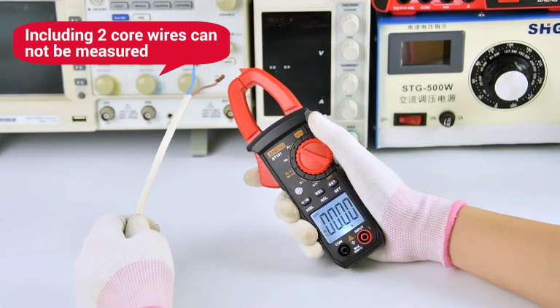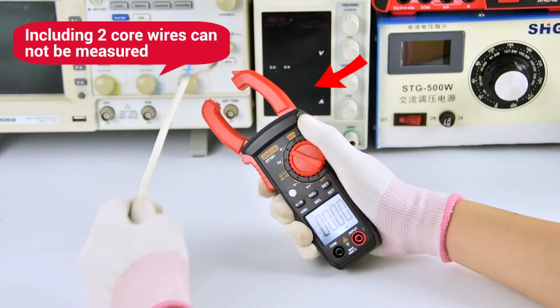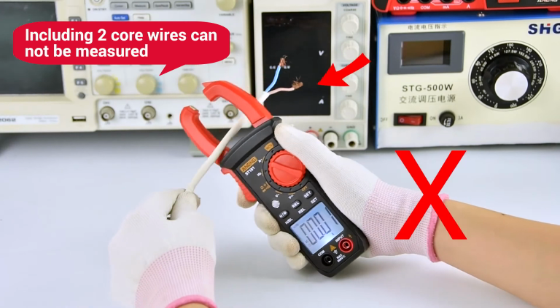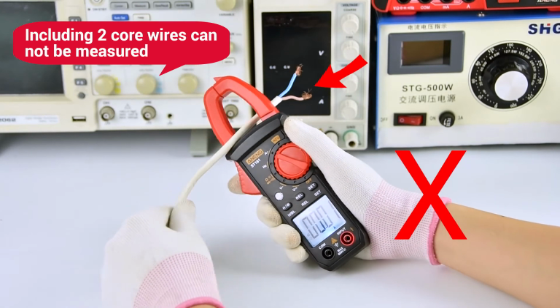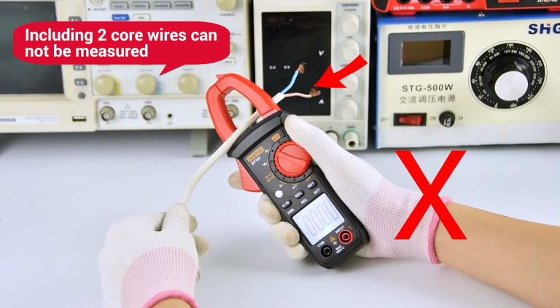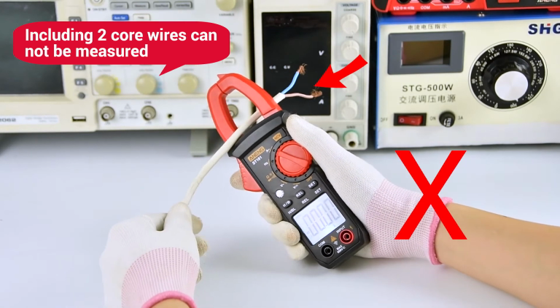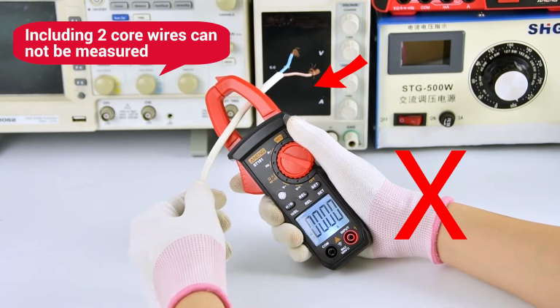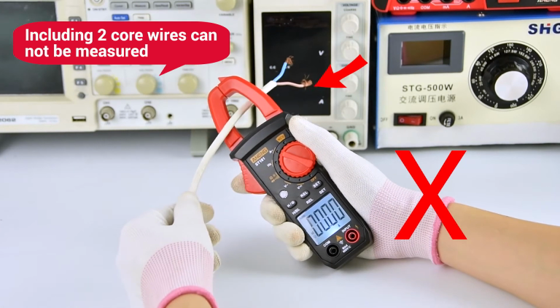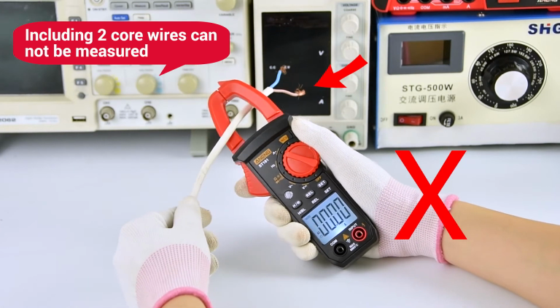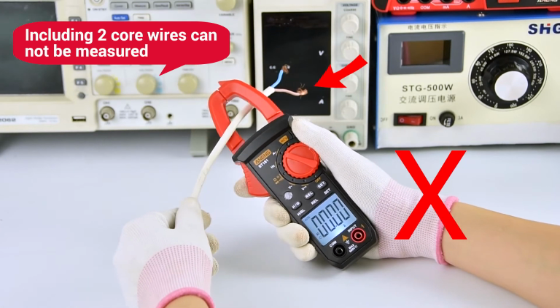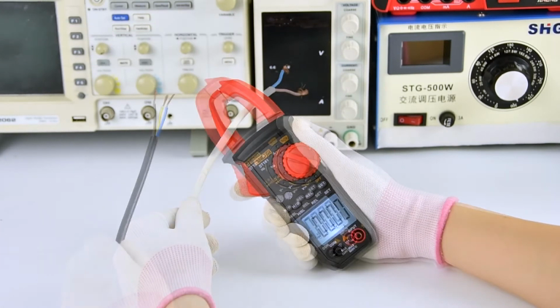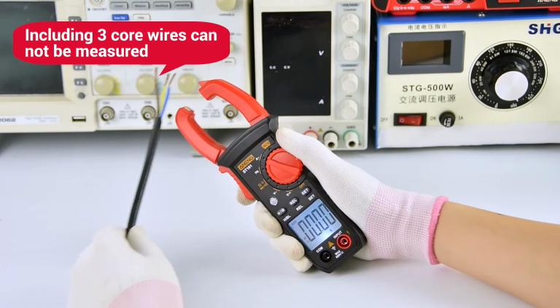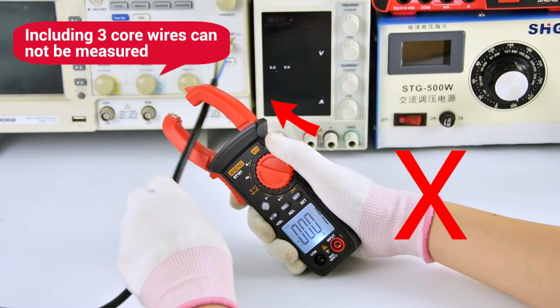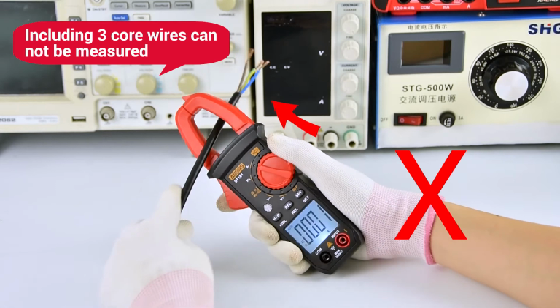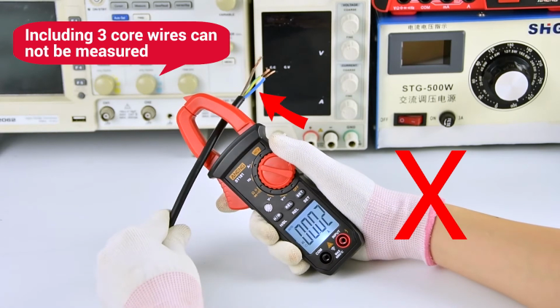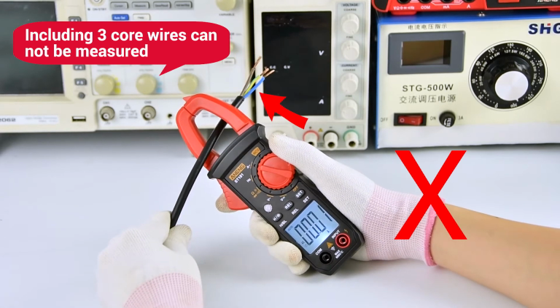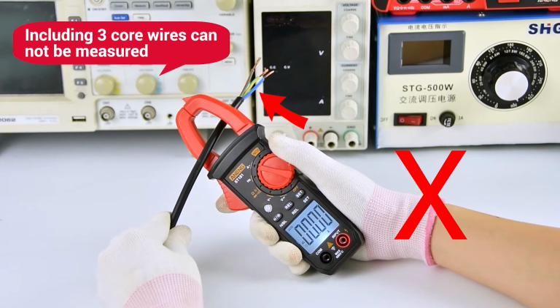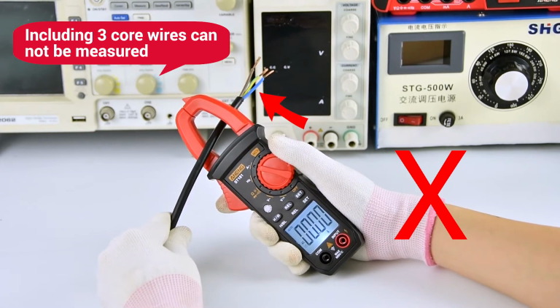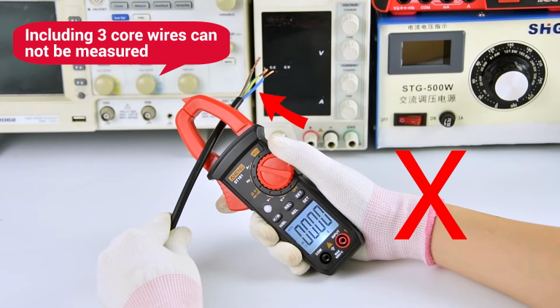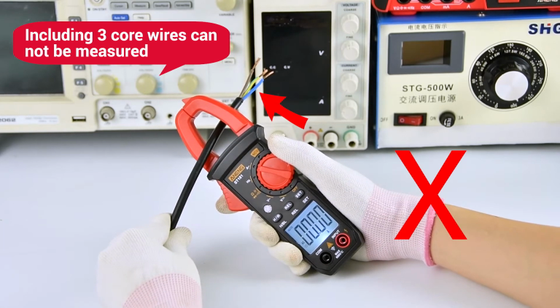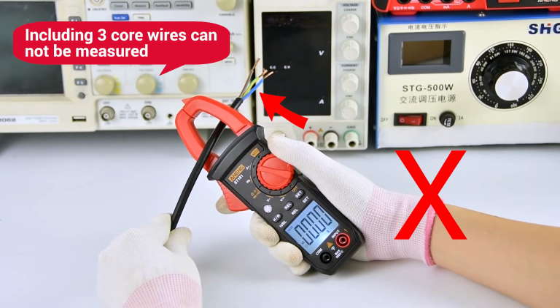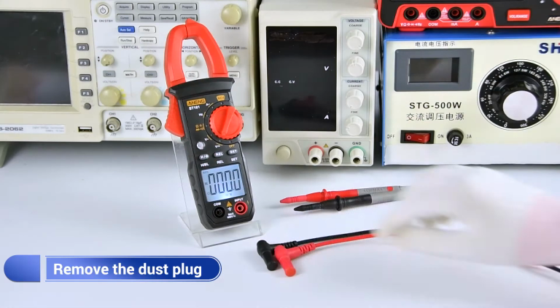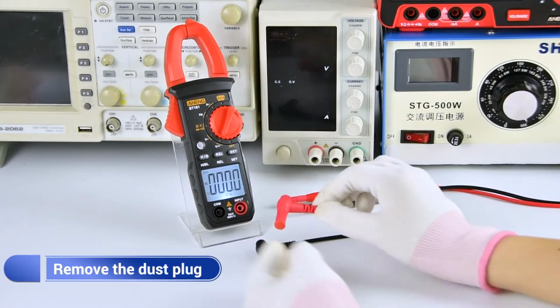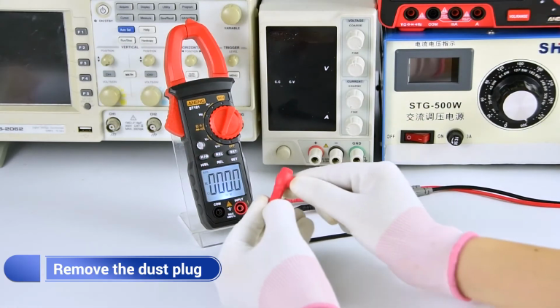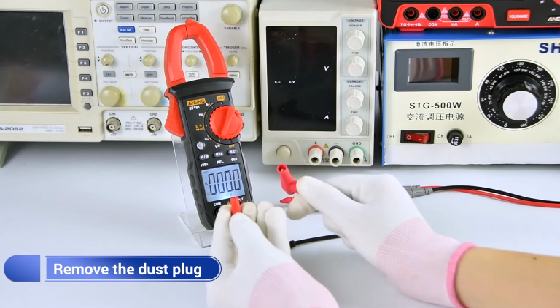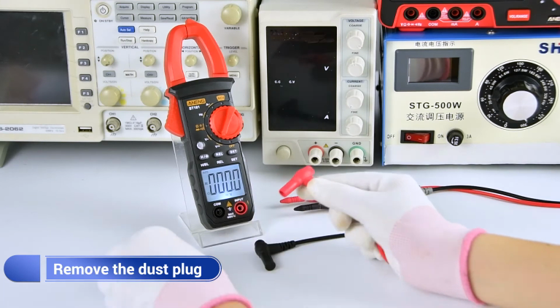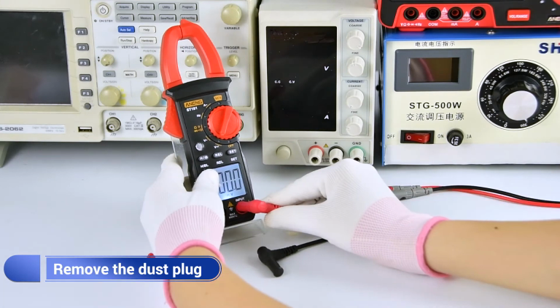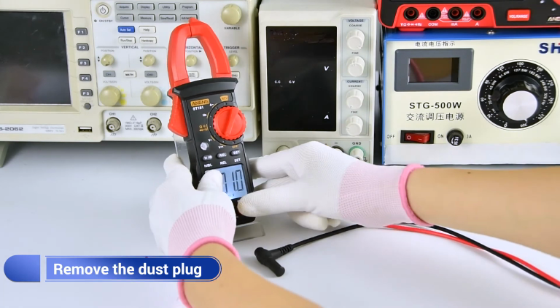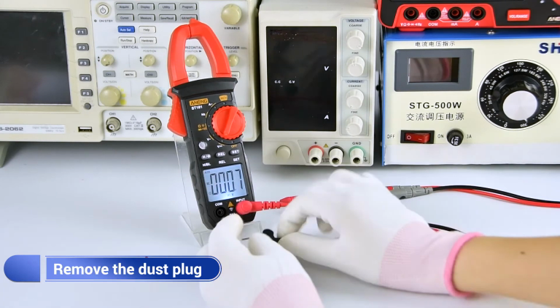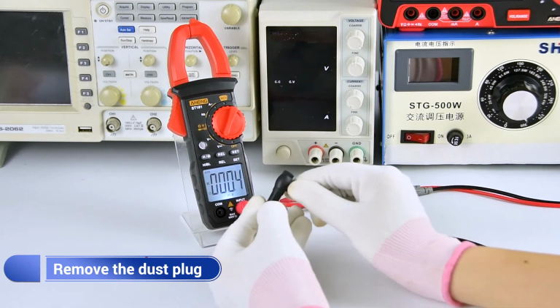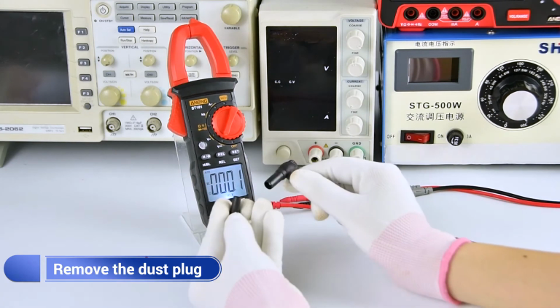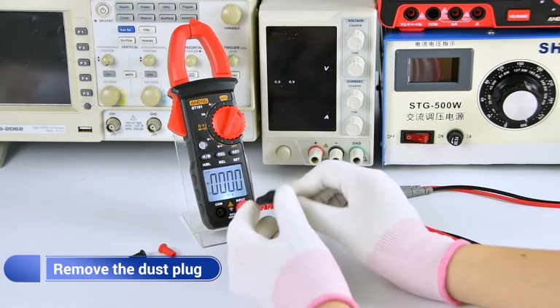The wire containing two core wires cannot be measured. The line containing three core wires cannot be measured. After the test, the dust blanks and leaf line can be pulled out.